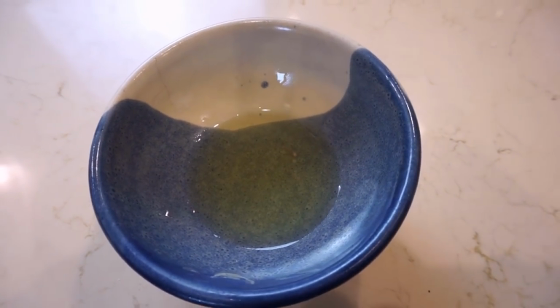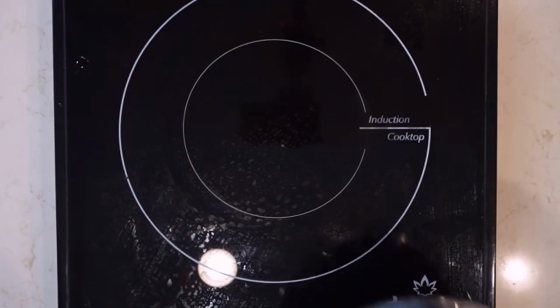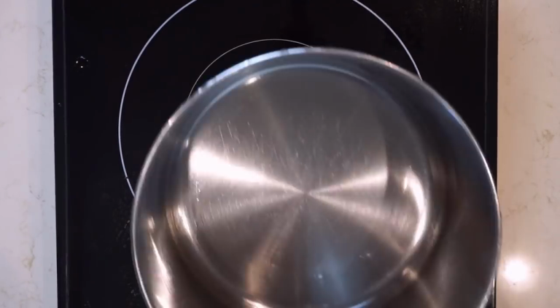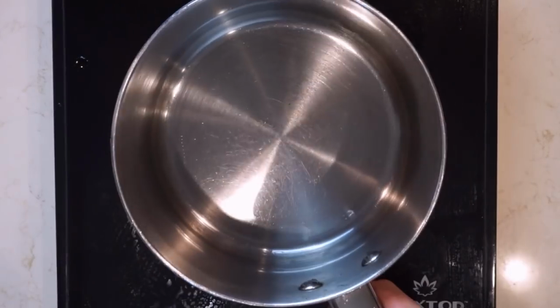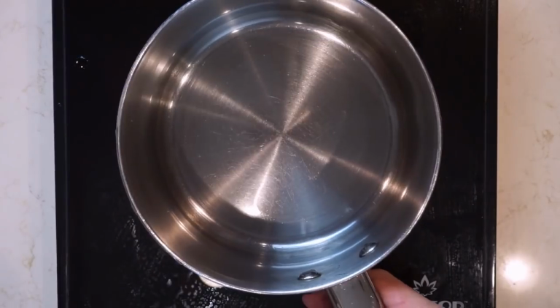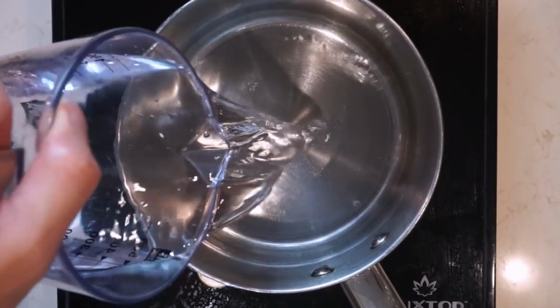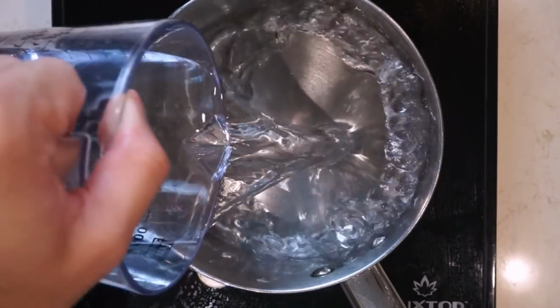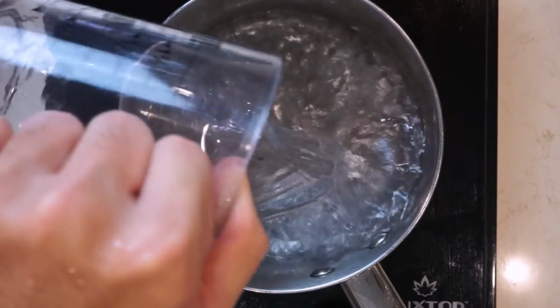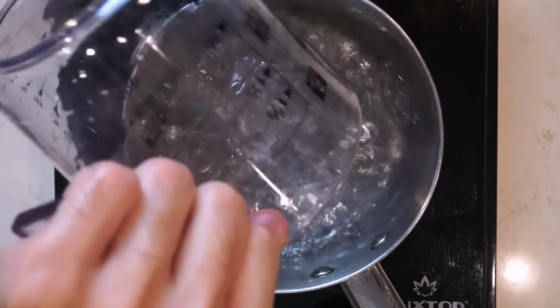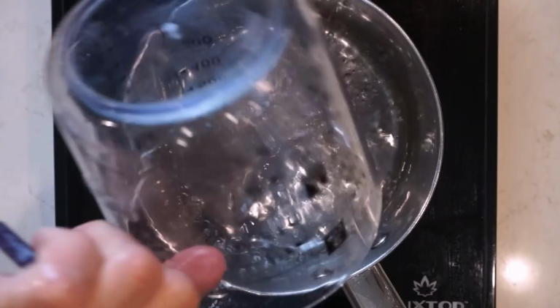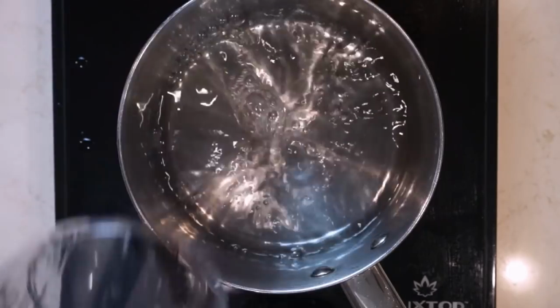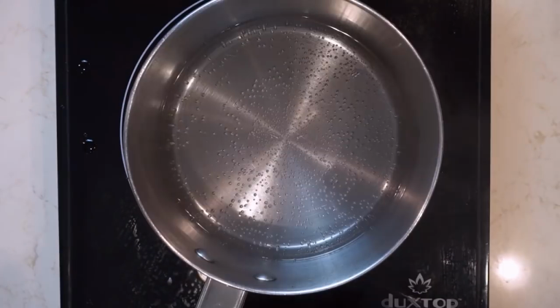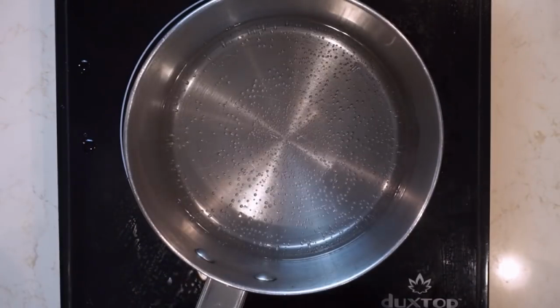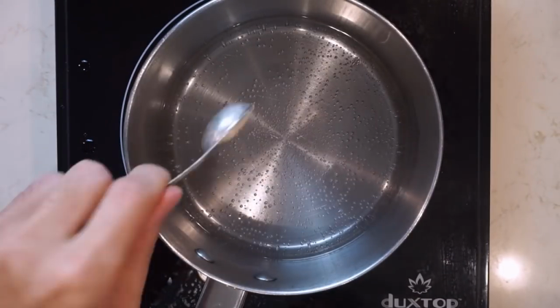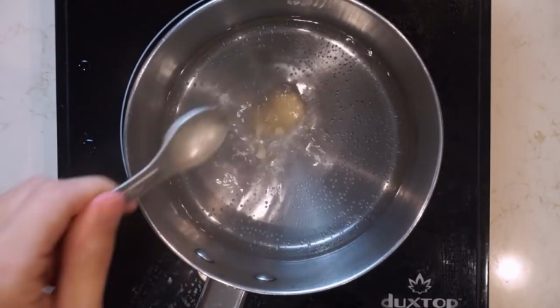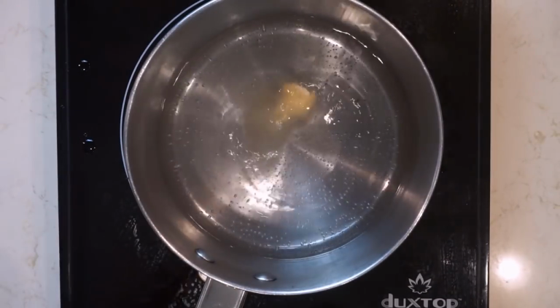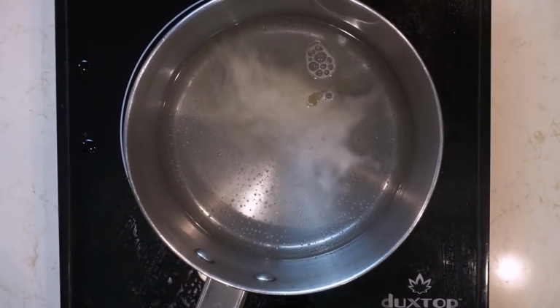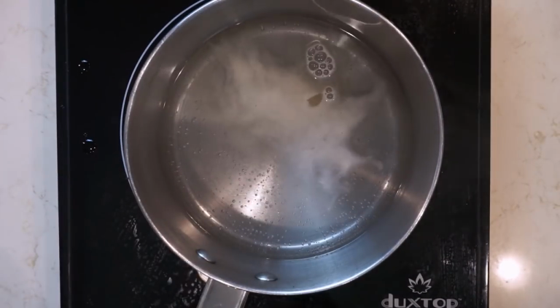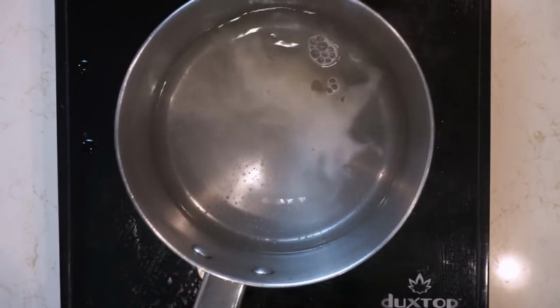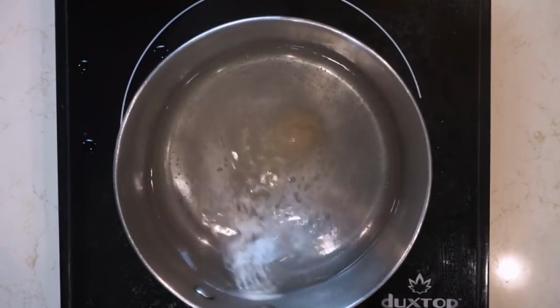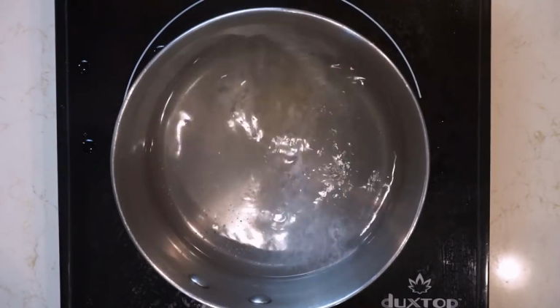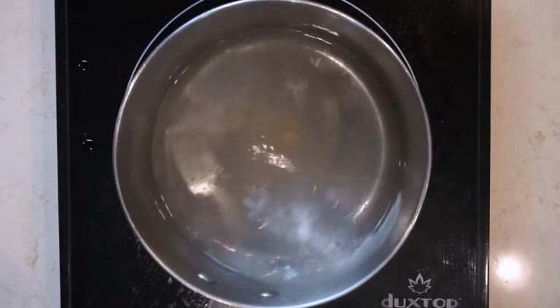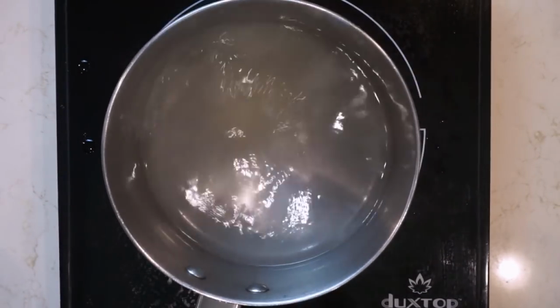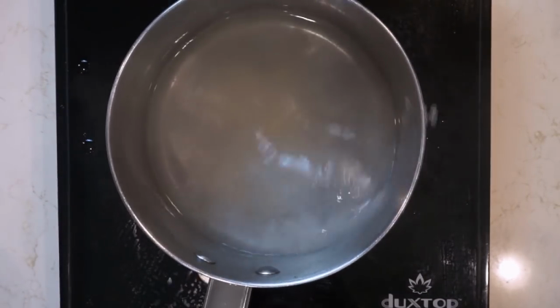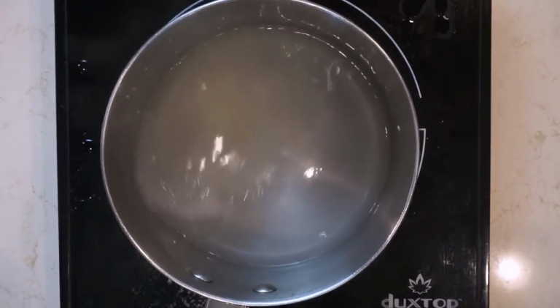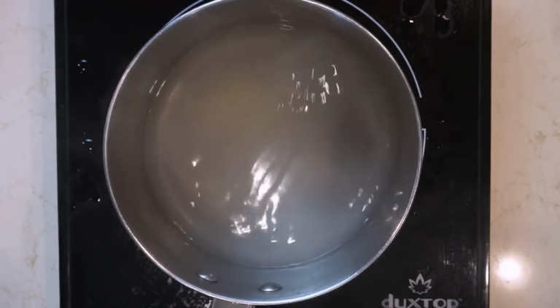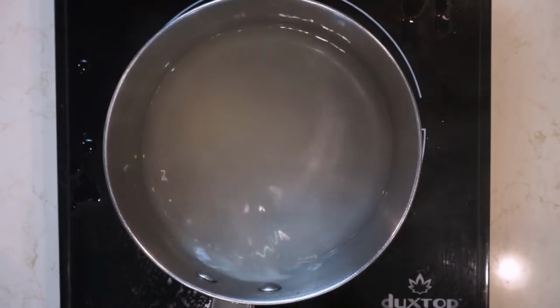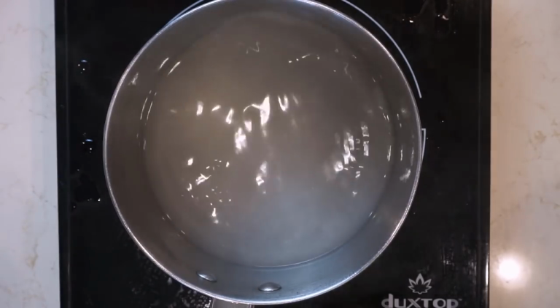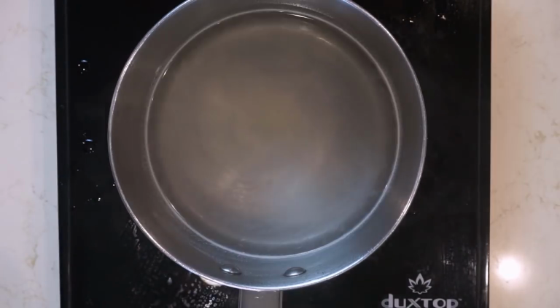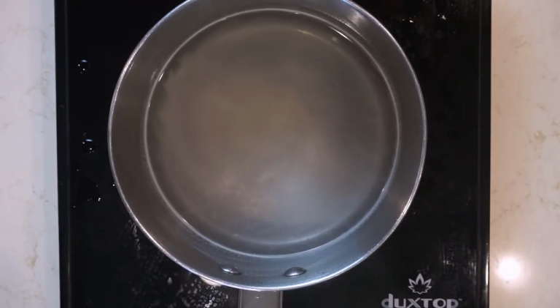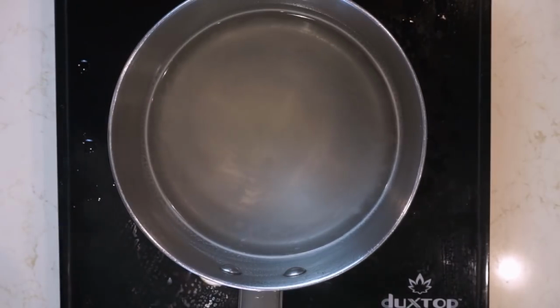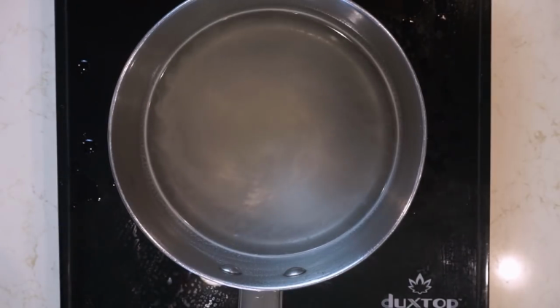In another lockdown ramen video I'll make some soup from scratch, but this time I'm just going to use Chinese chicken stock powder — 350 ml of water and one teaspoon of chicken stock powder. Give that a mix and your soup is done.